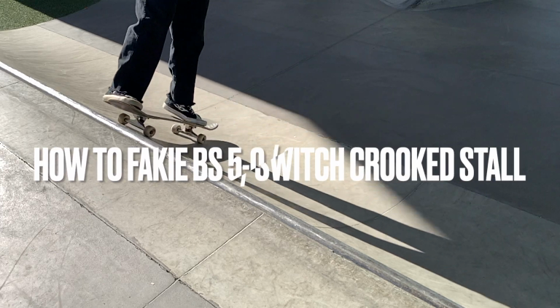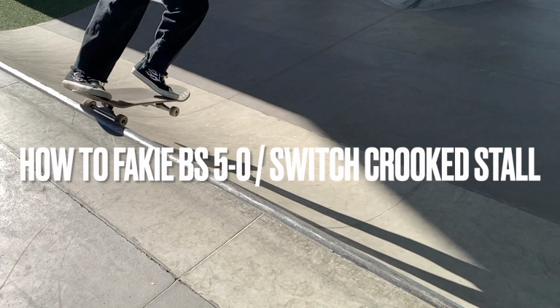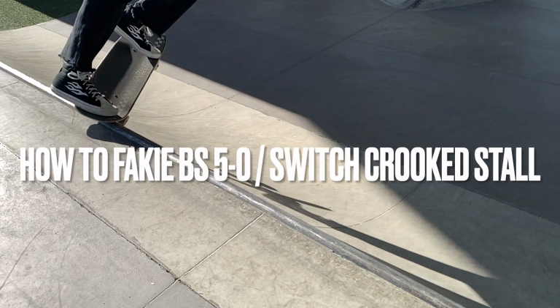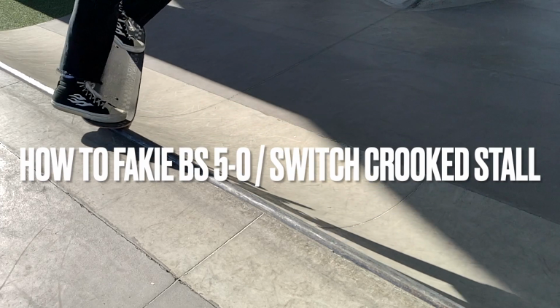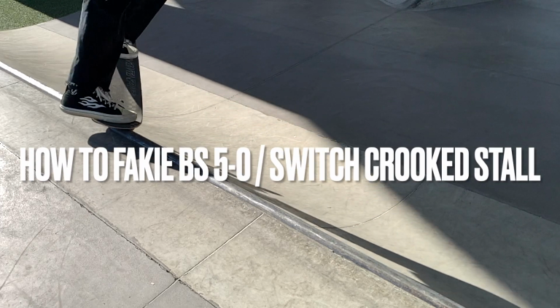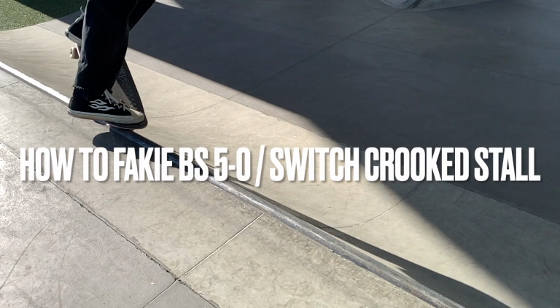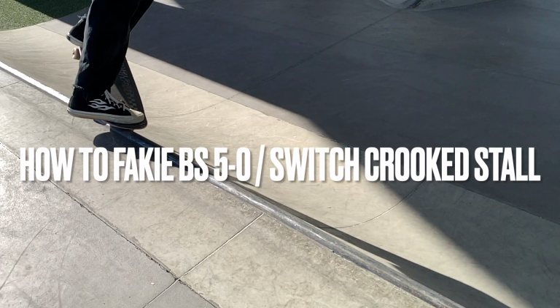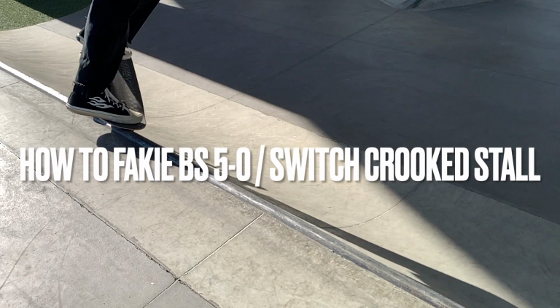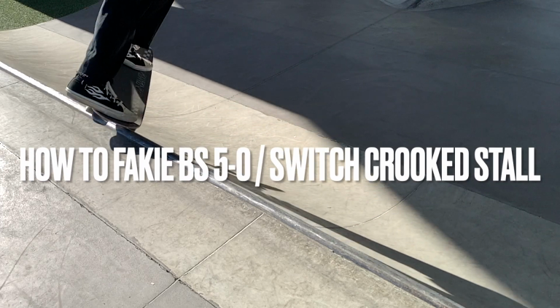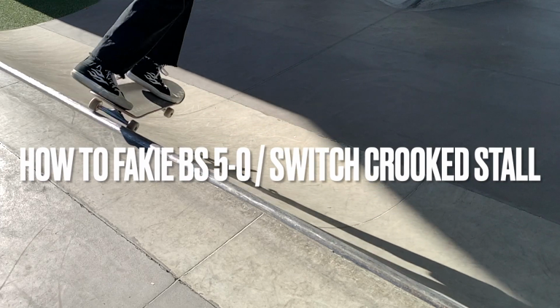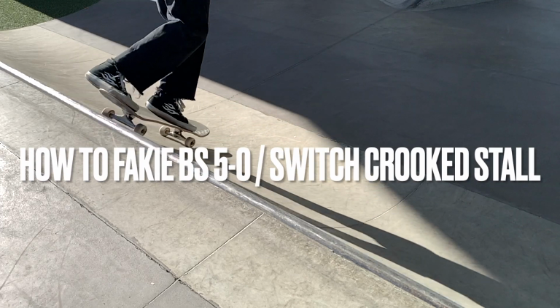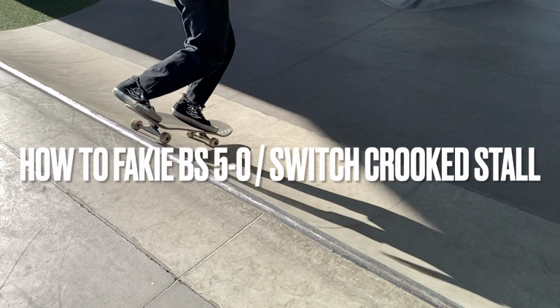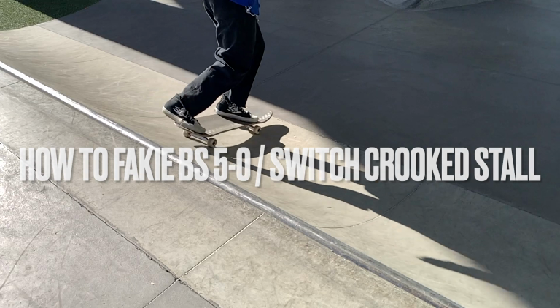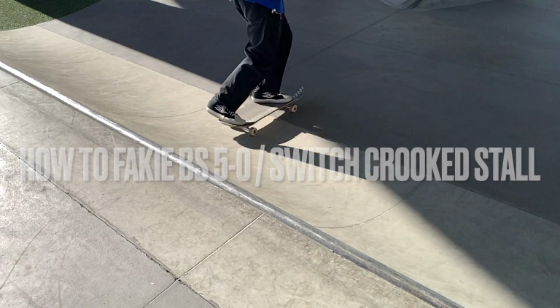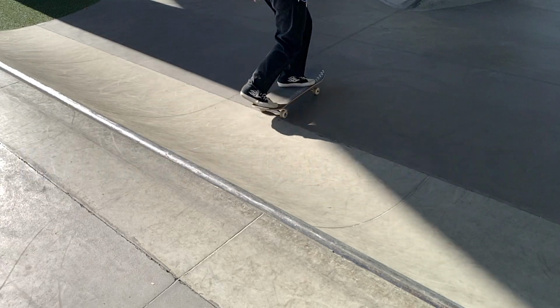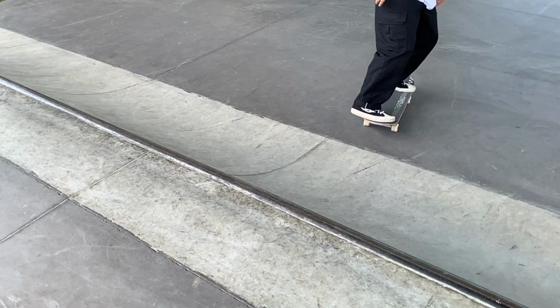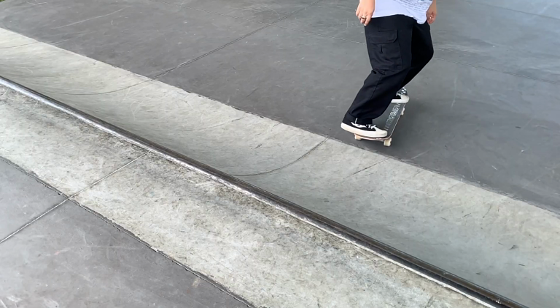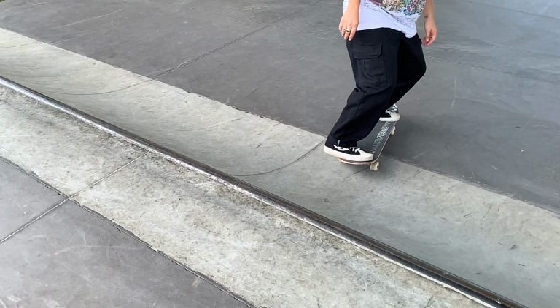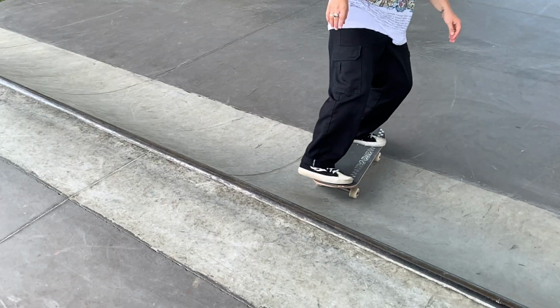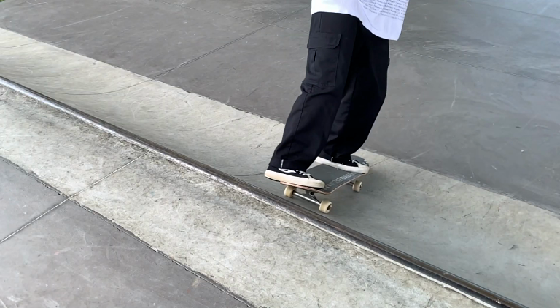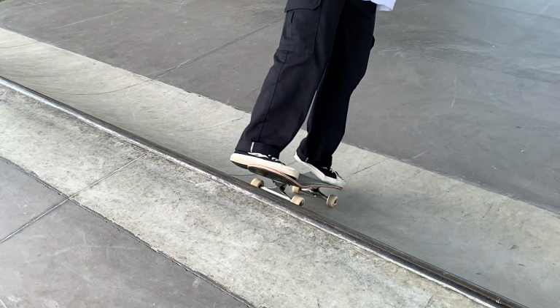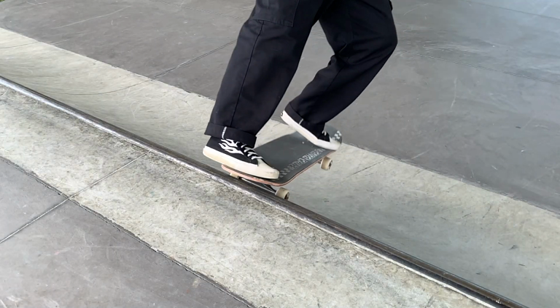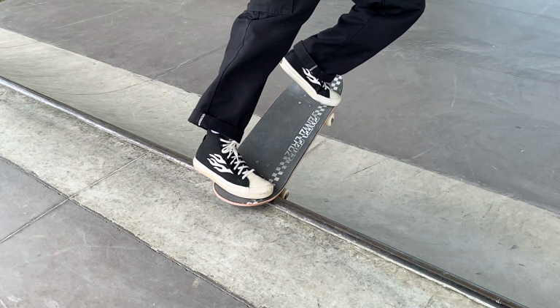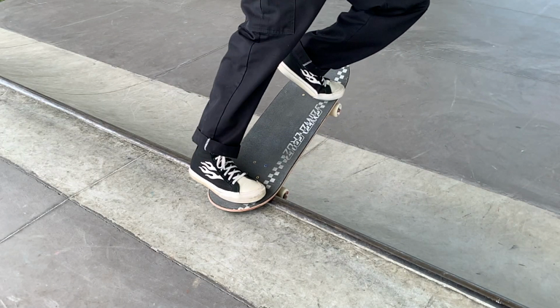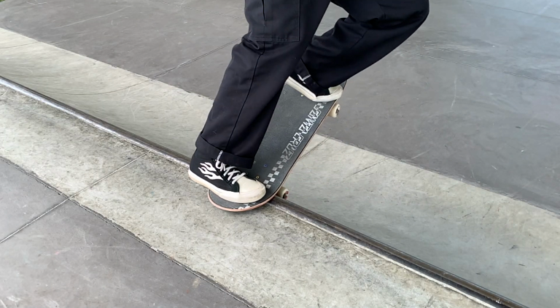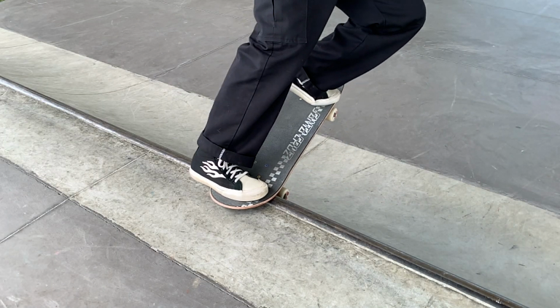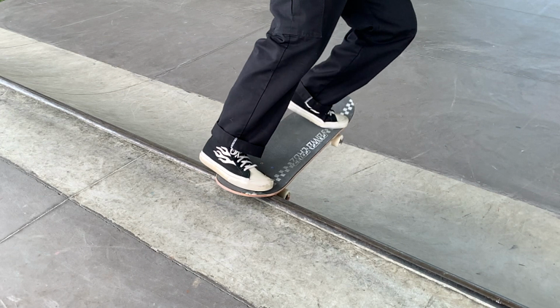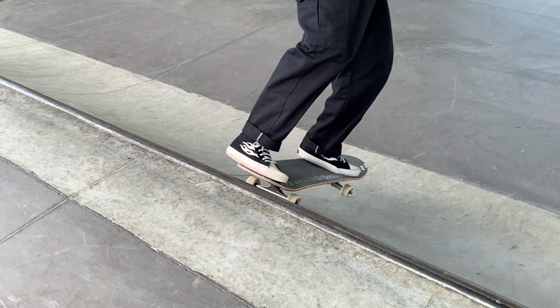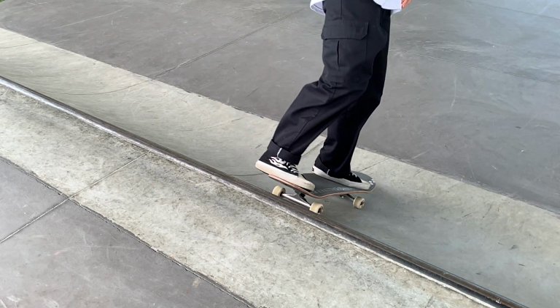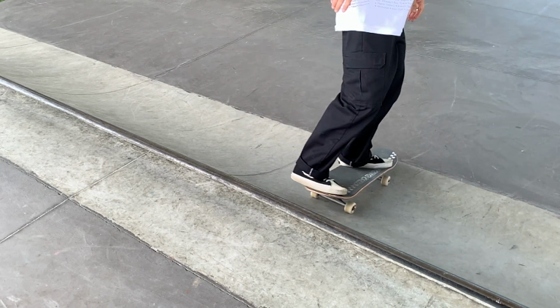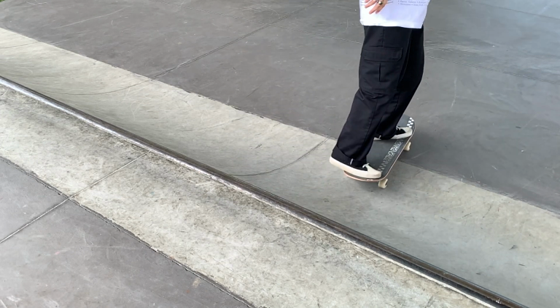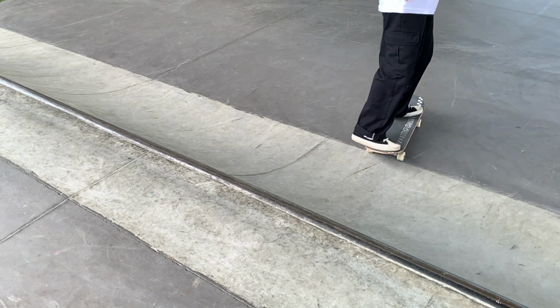Today let's learn how to fakie backside 5-0 stall, or switch cricket stall. You should already know how to tail stall, which is when you're riding fakie and you stall on the tail of your board on a quarter pipe.